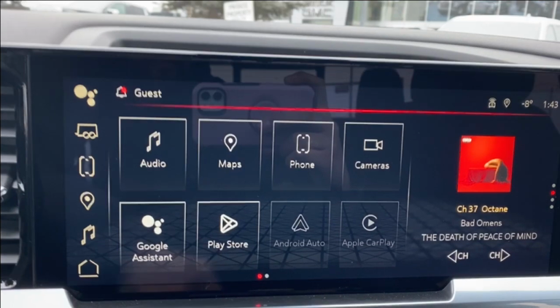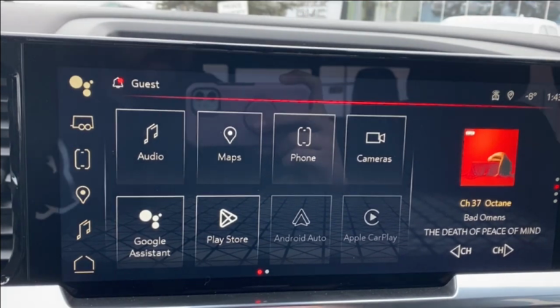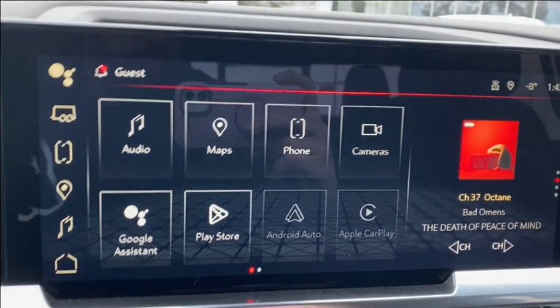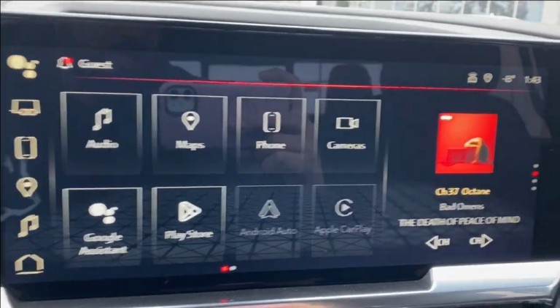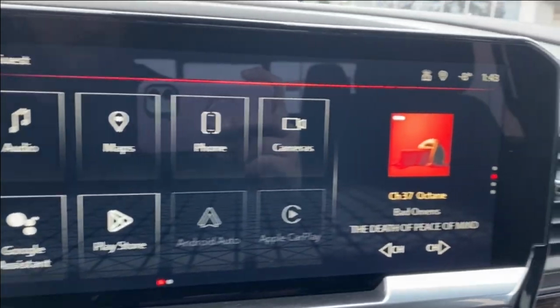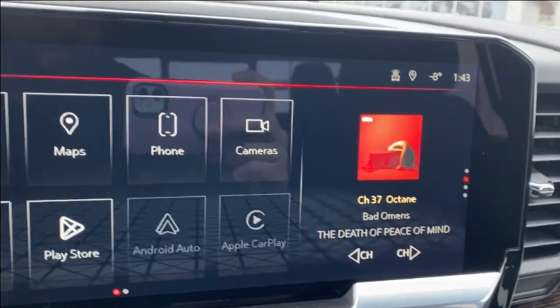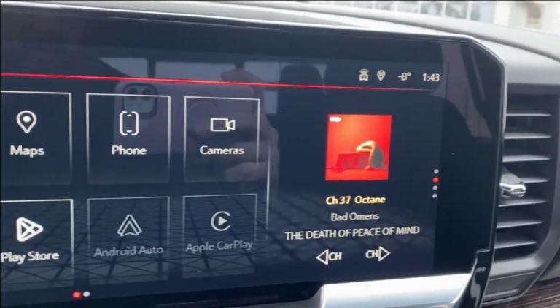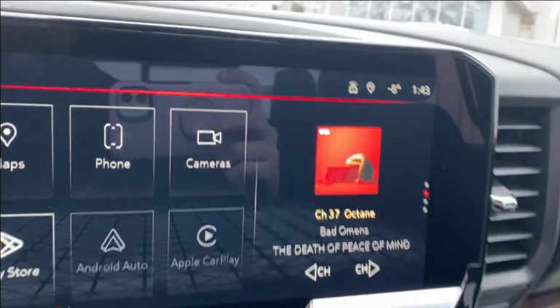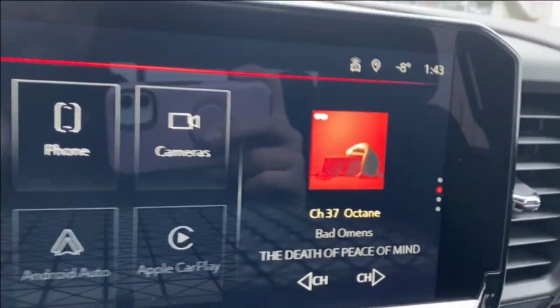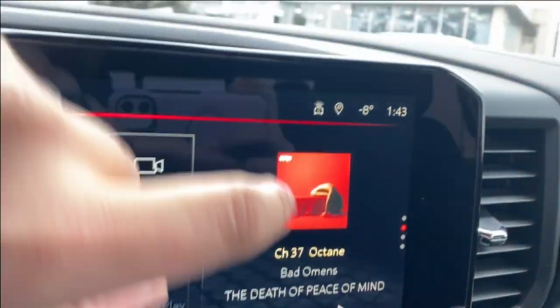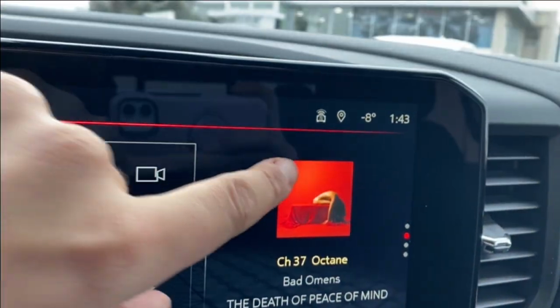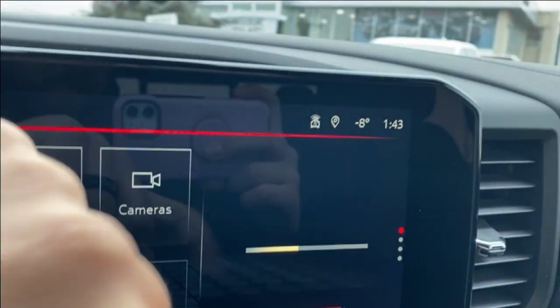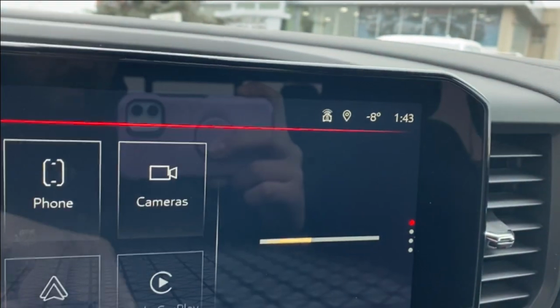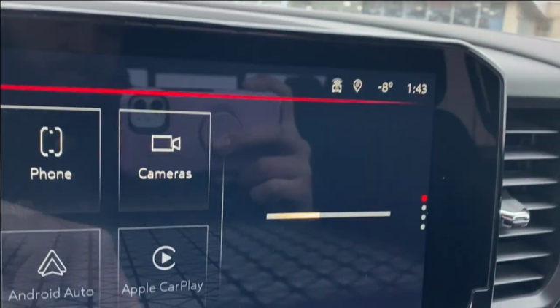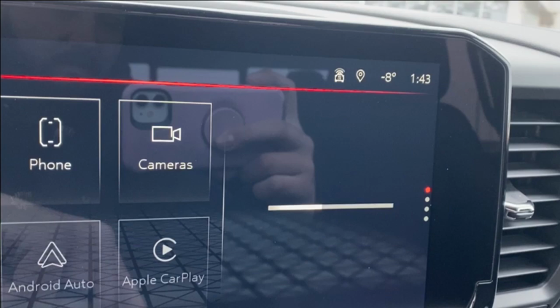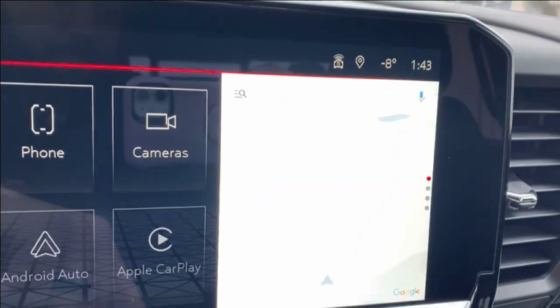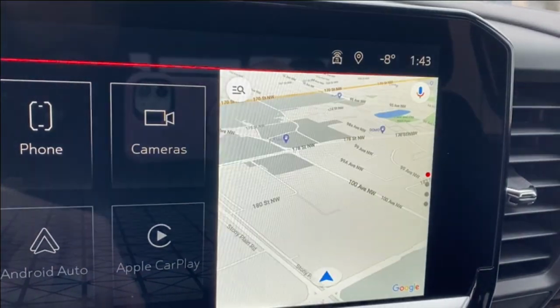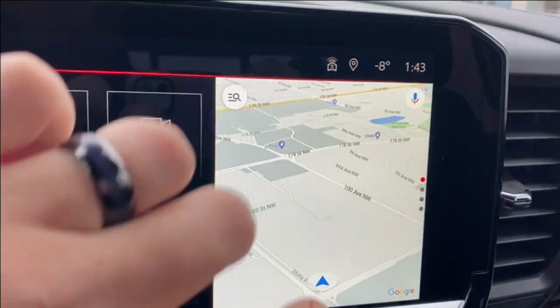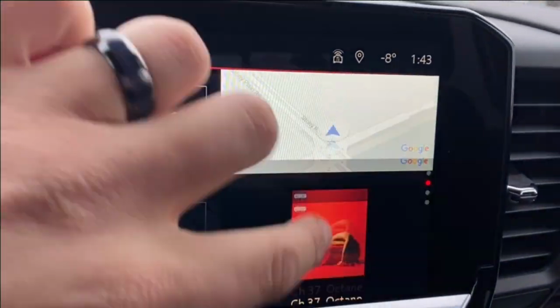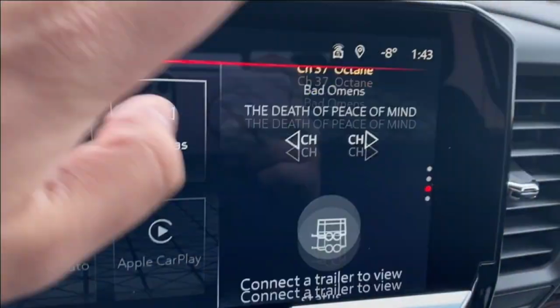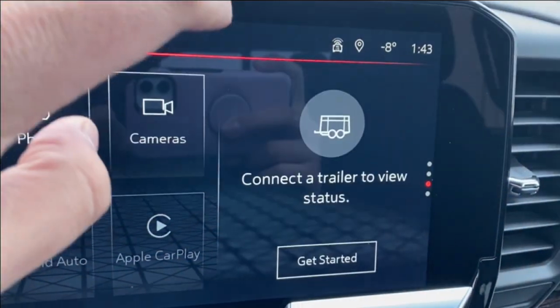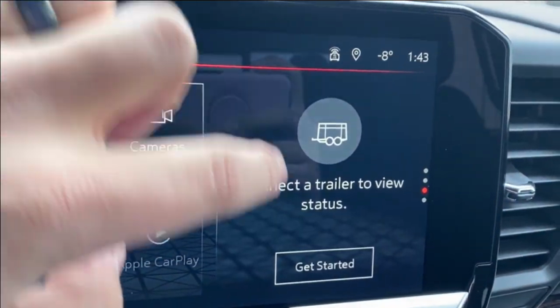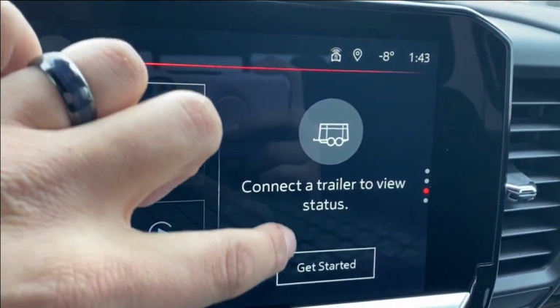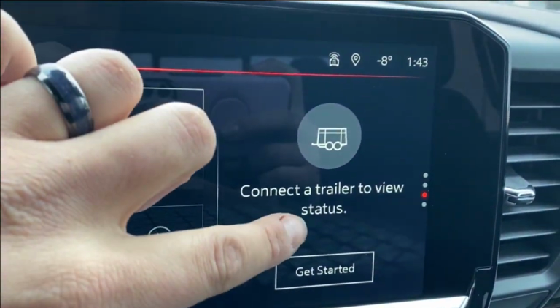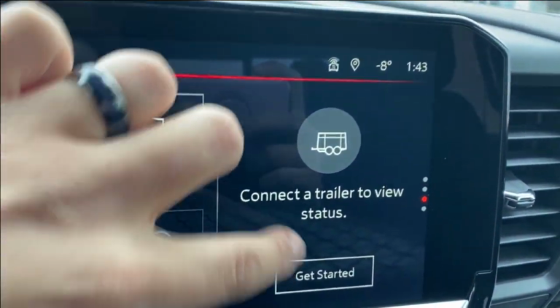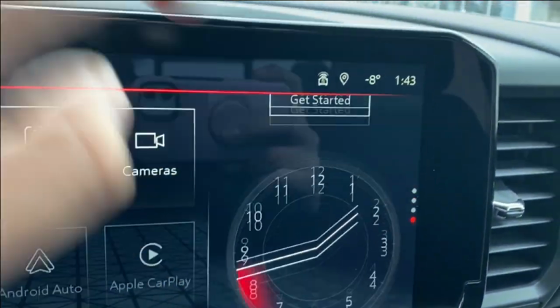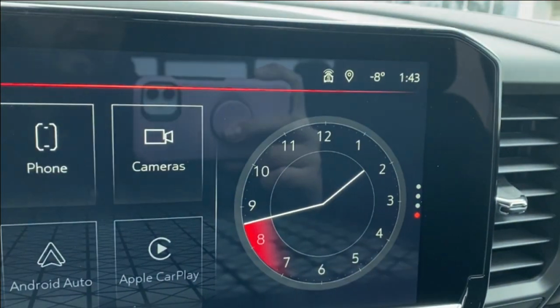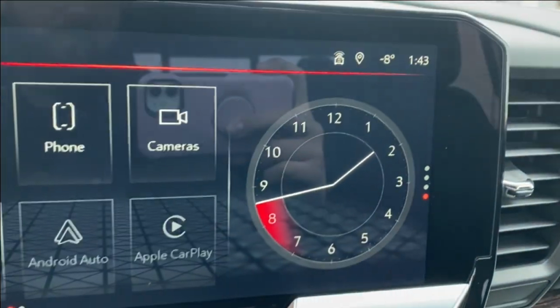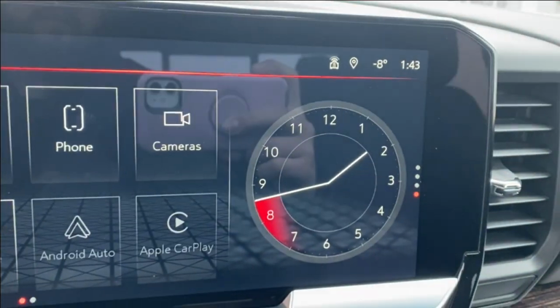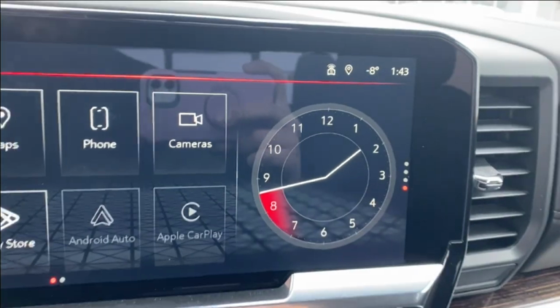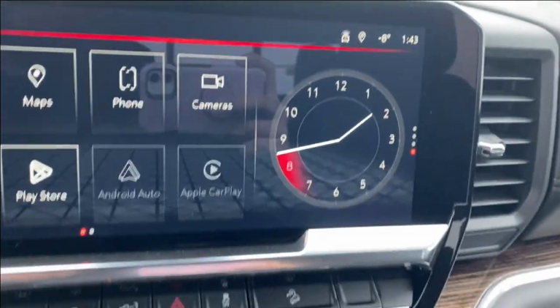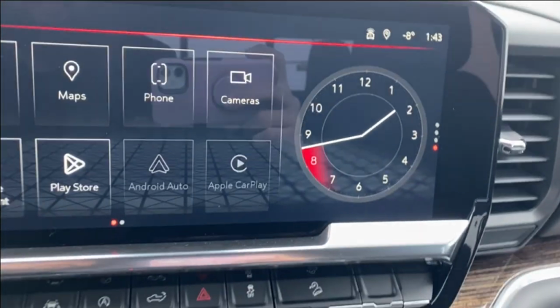You also have Android Auto and Apple CarPlay. On the right hand side you can see the music that you're listening to. You can change that to the map if you'd prefer navigation, as well as having your trailer status and analog clock there, whichever you prefer.